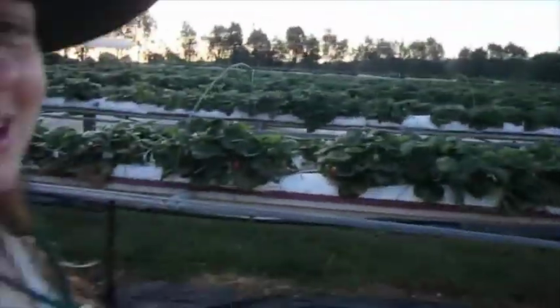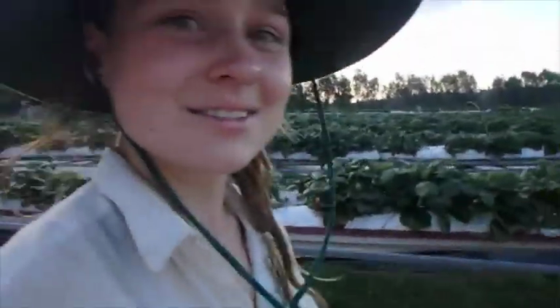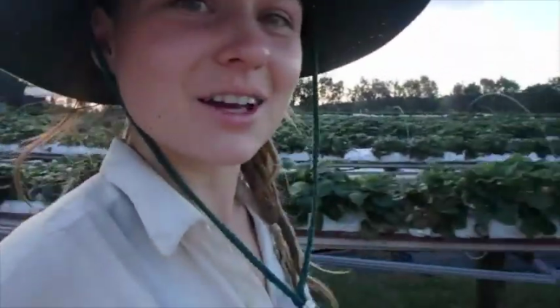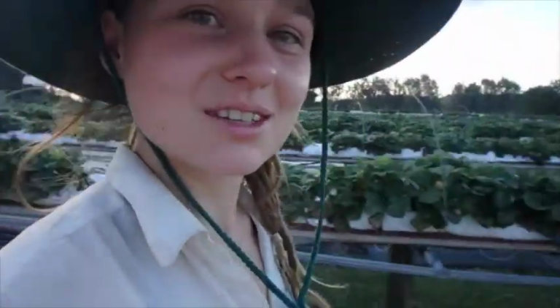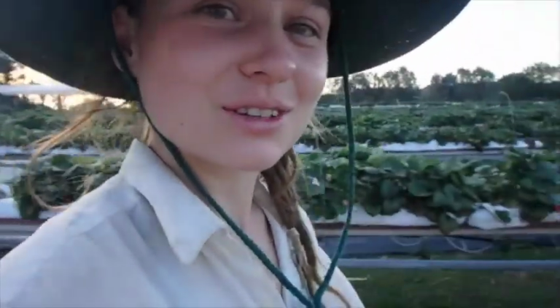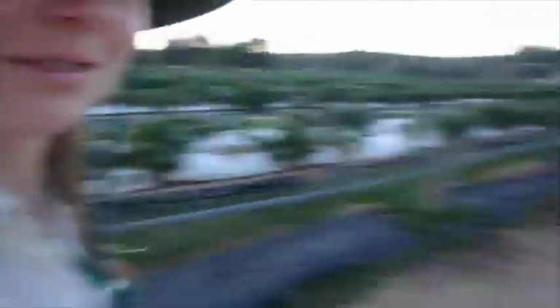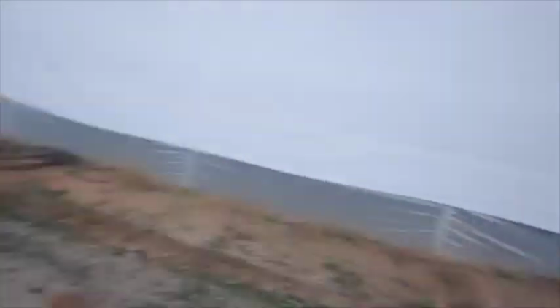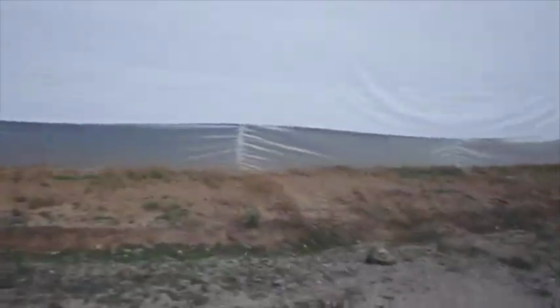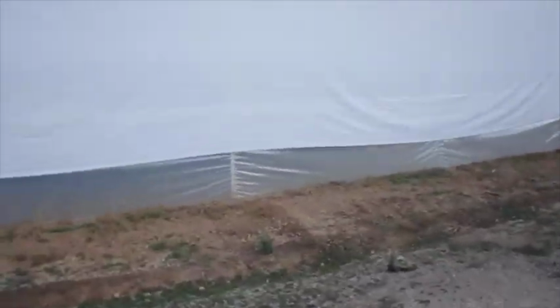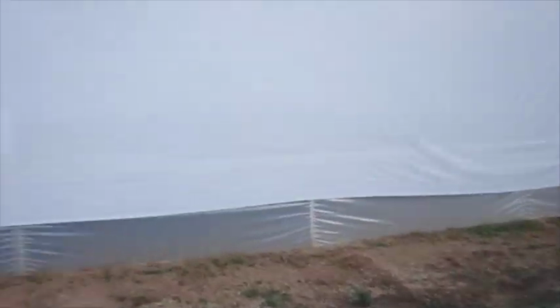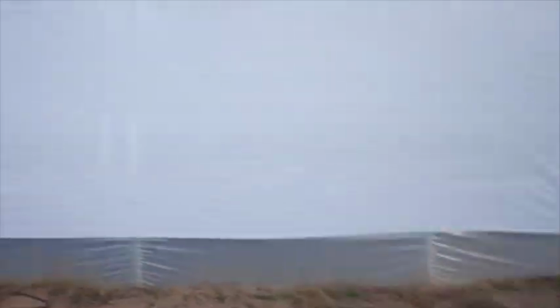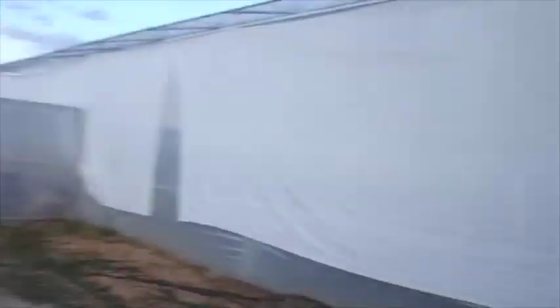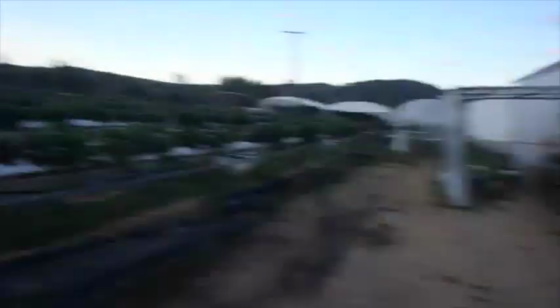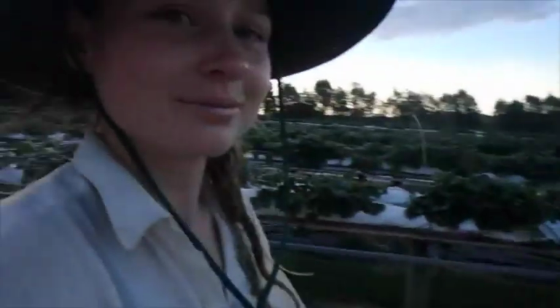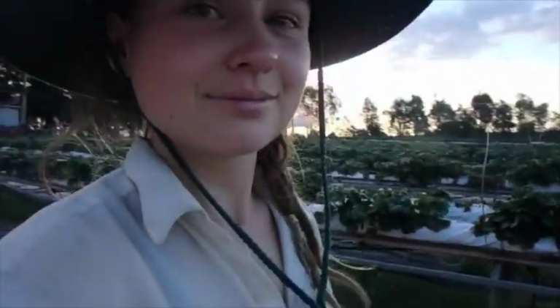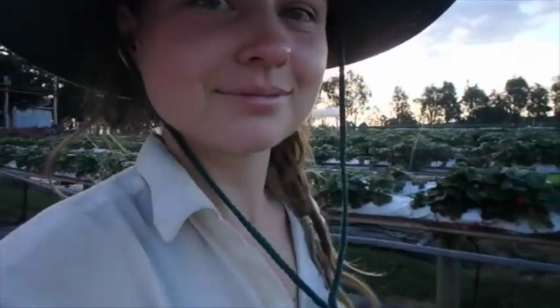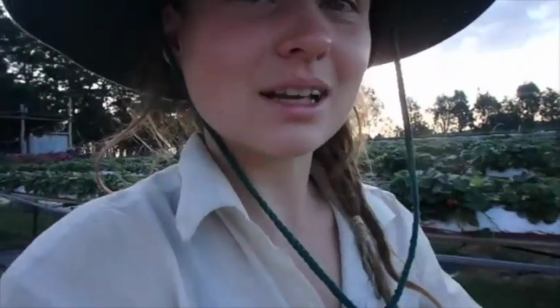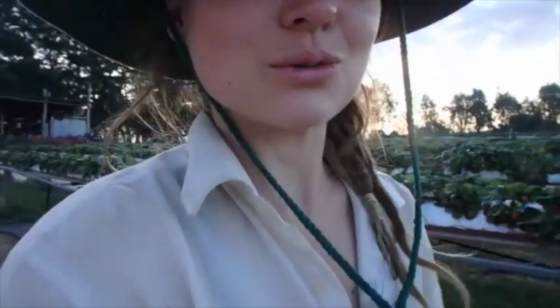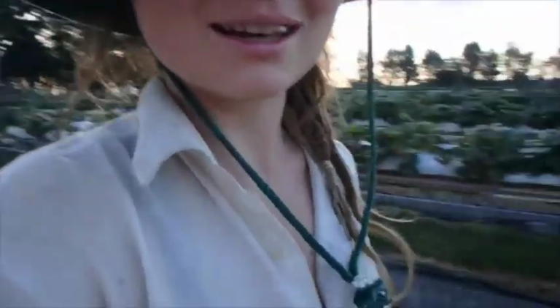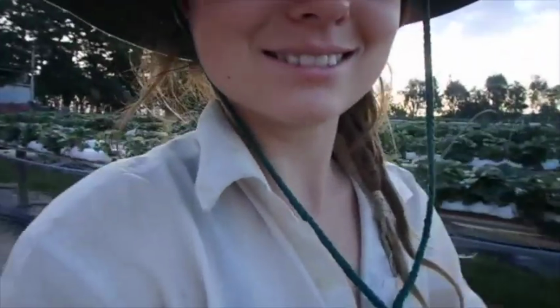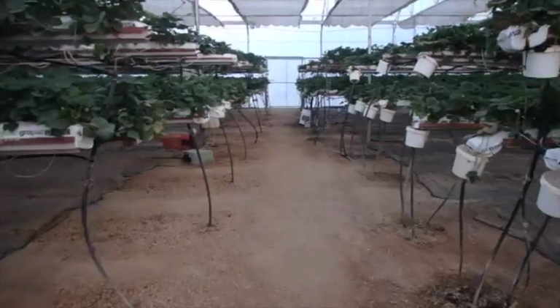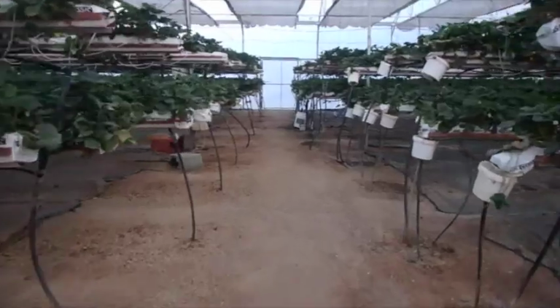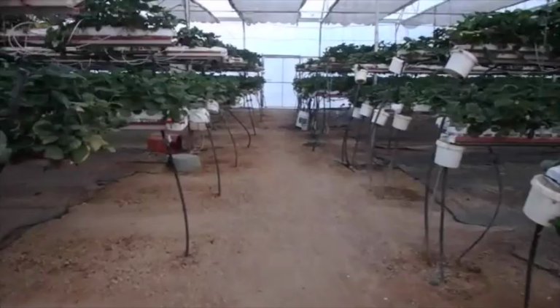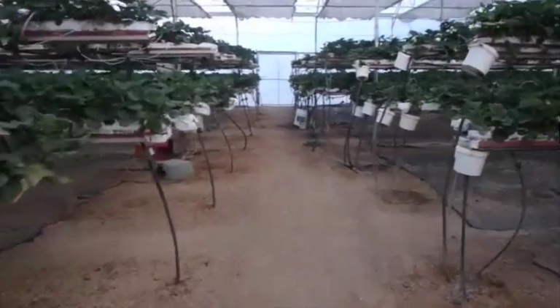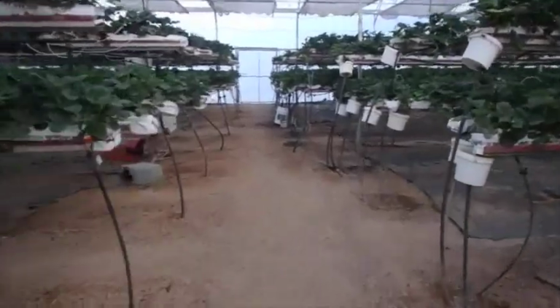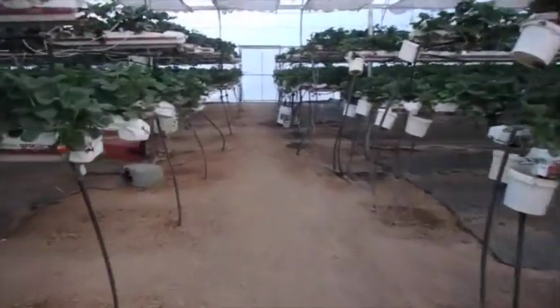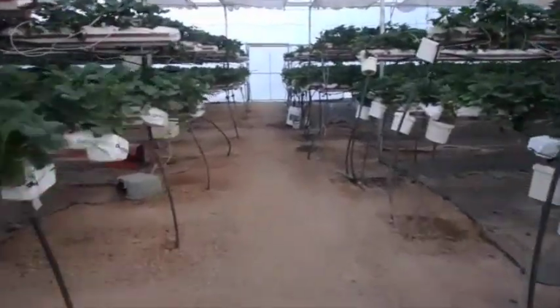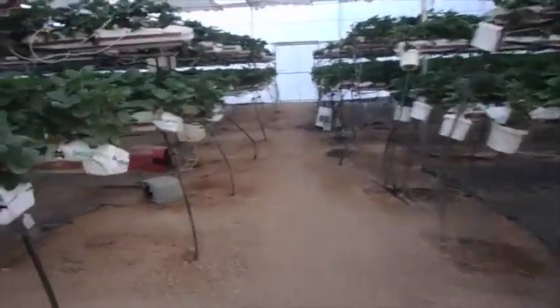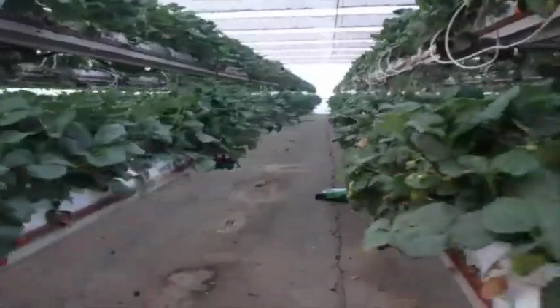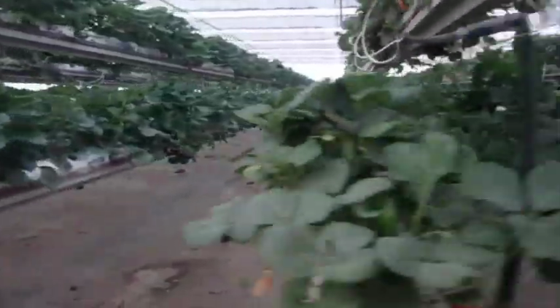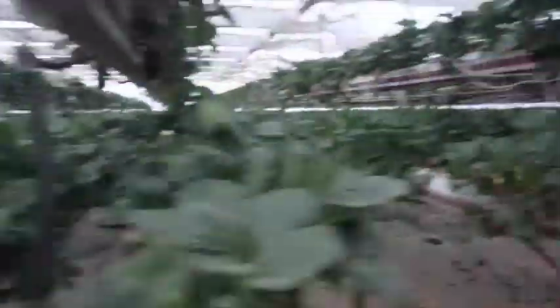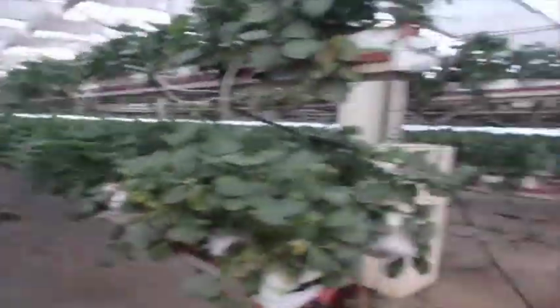Strawberries are kept in this field, as well as this greenhouse. I'll take you inside. This is the inside of the greenhouse — it's highly fancy.